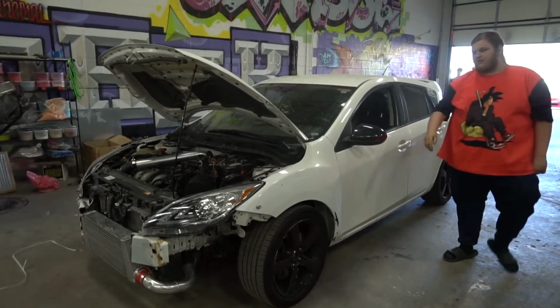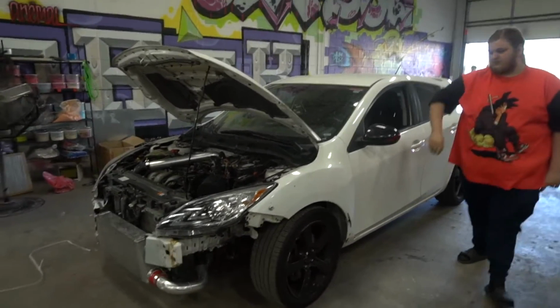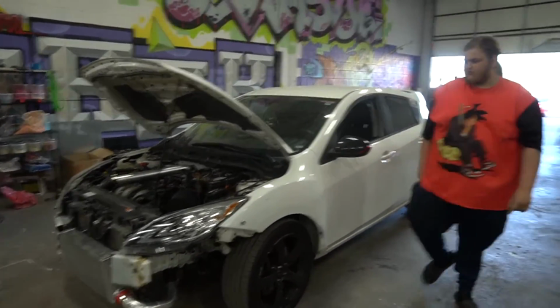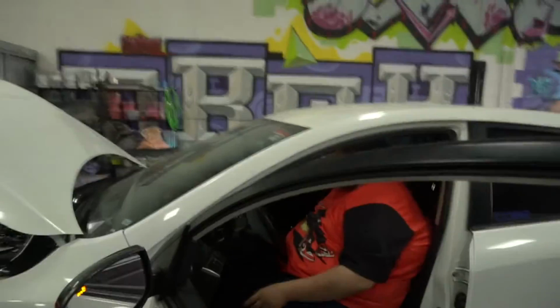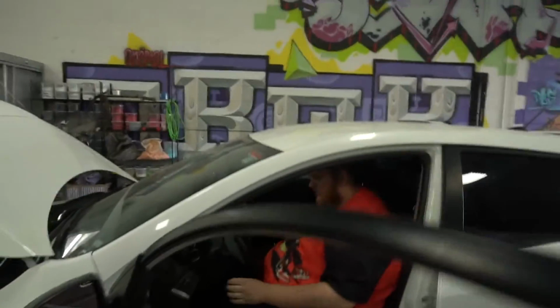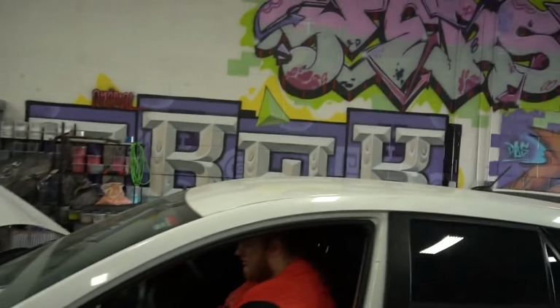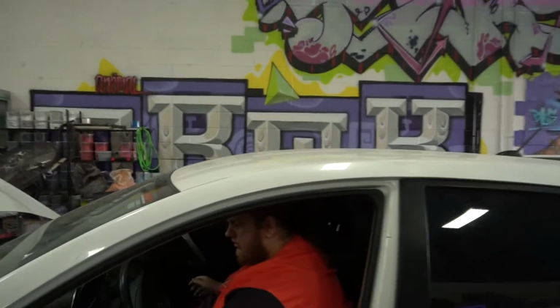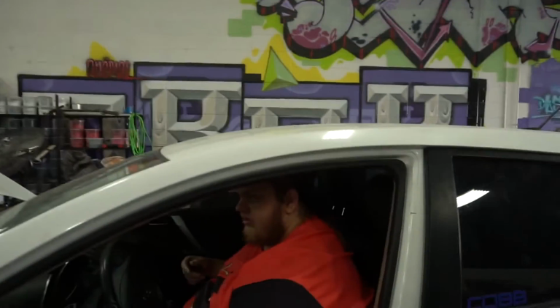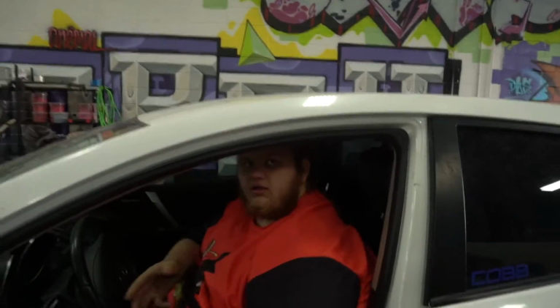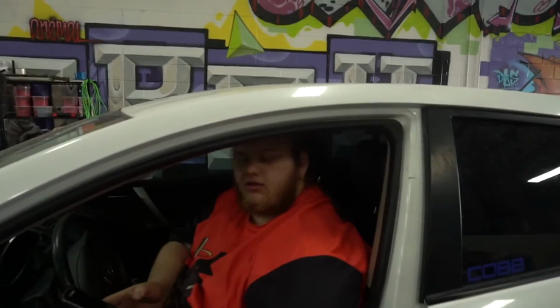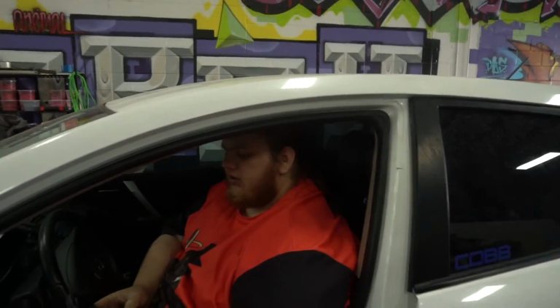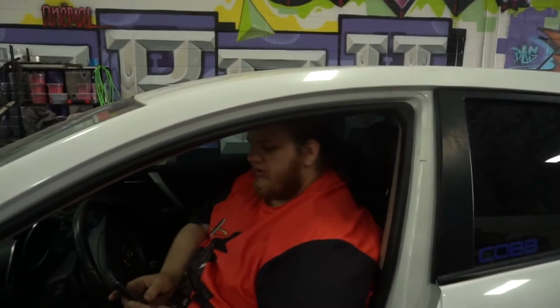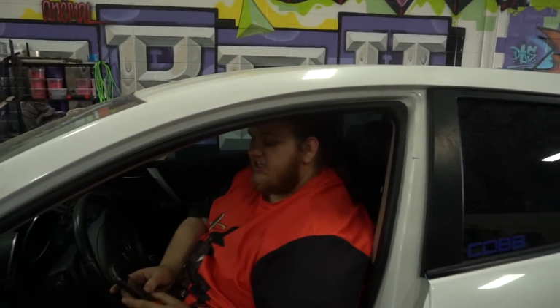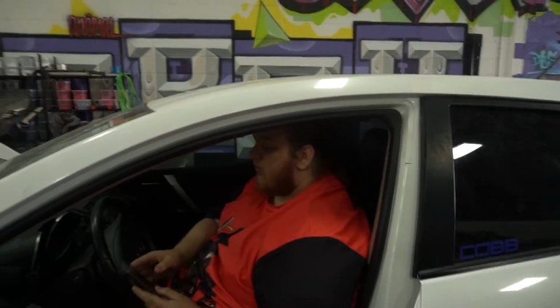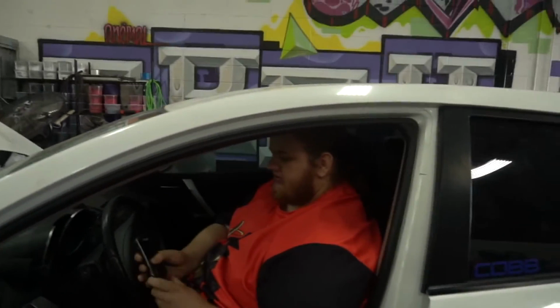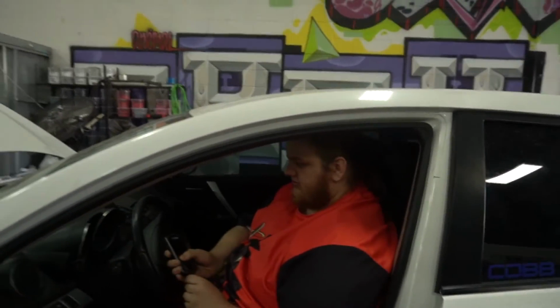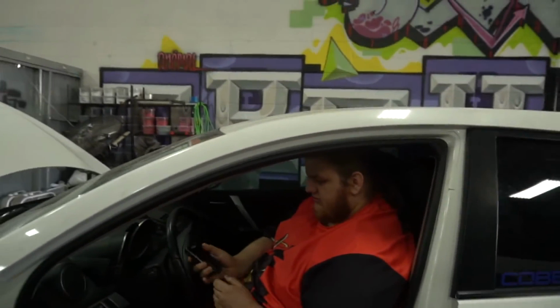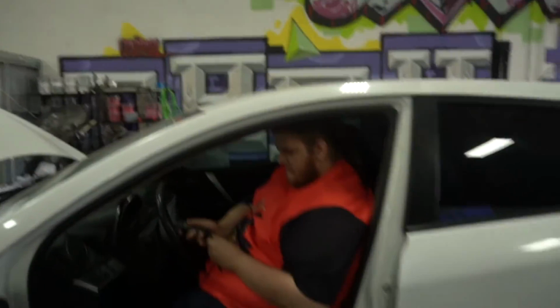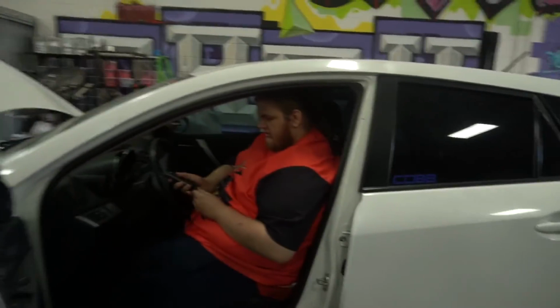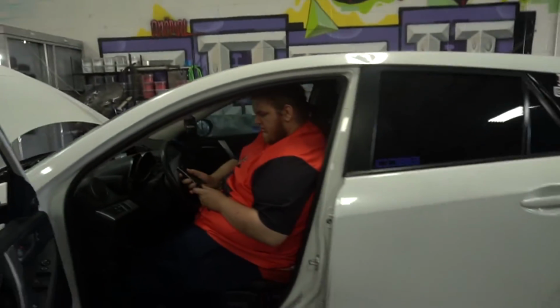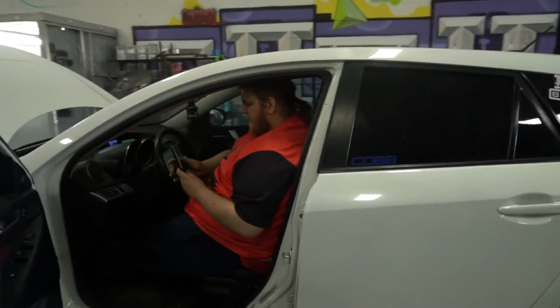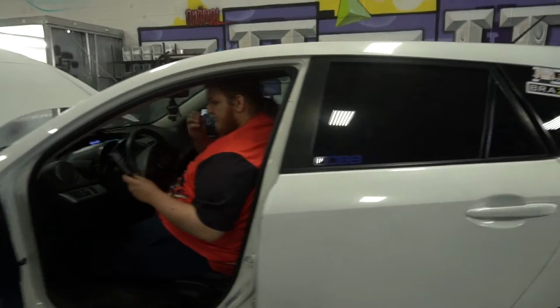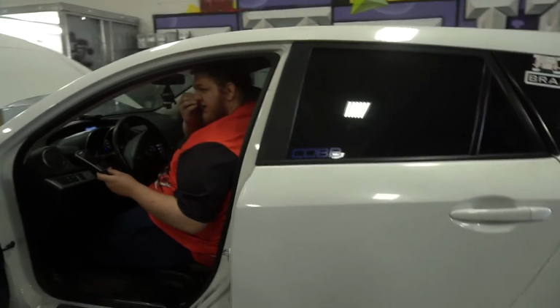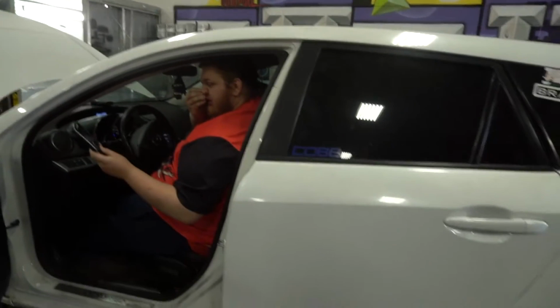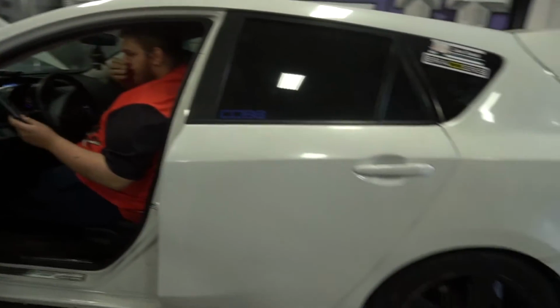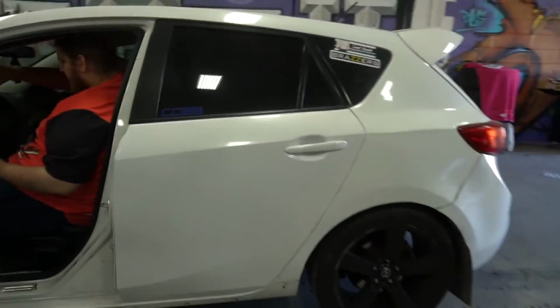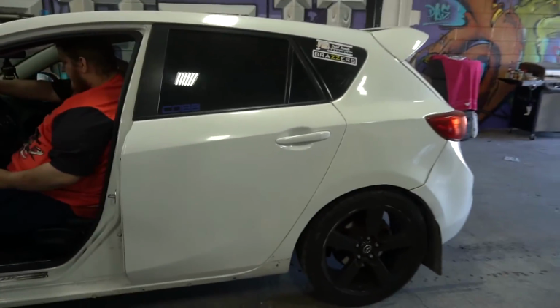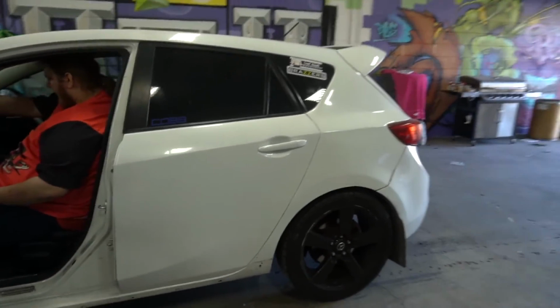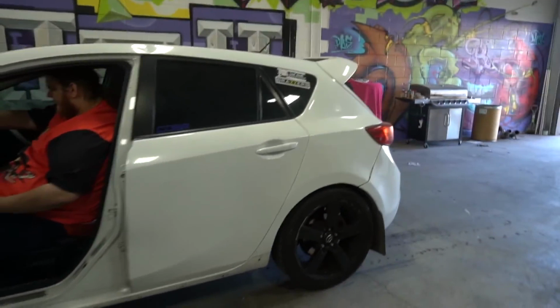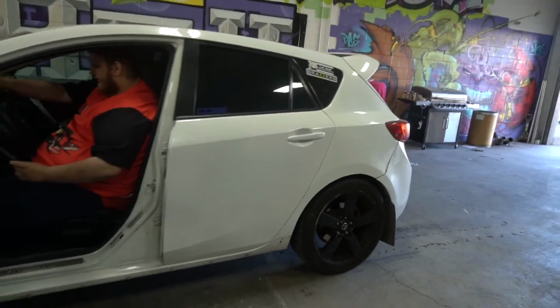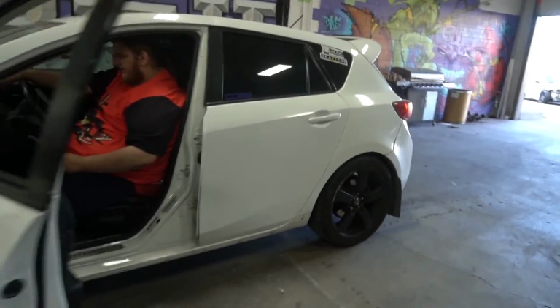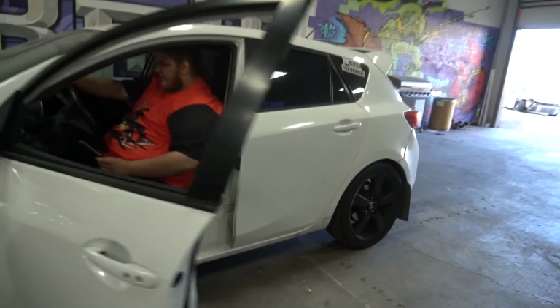We're good to go. So we're doing the two-step right now. We're gonna see if it works. Let me check my gauge and make sure everything's good. Let me get a quick walk around.